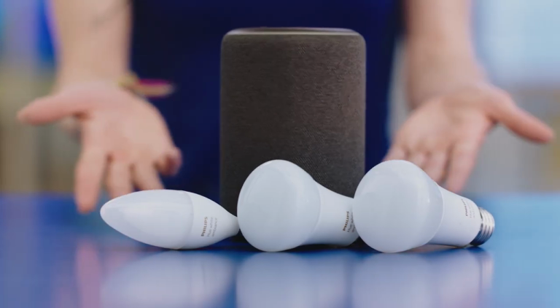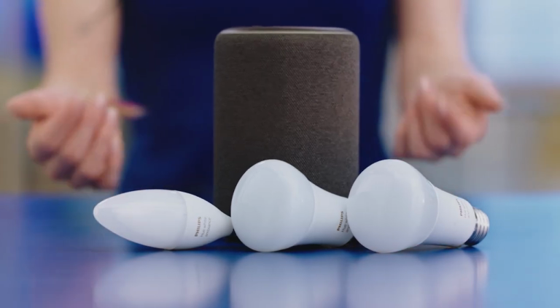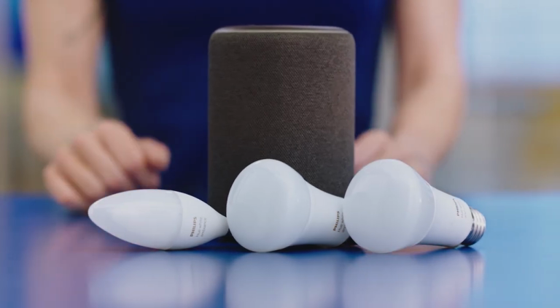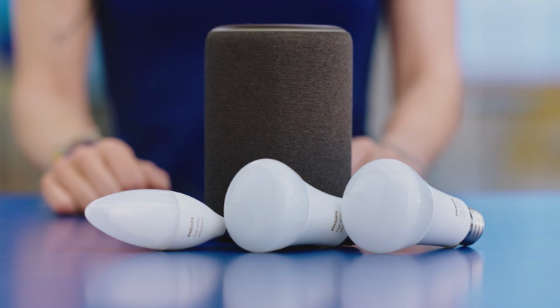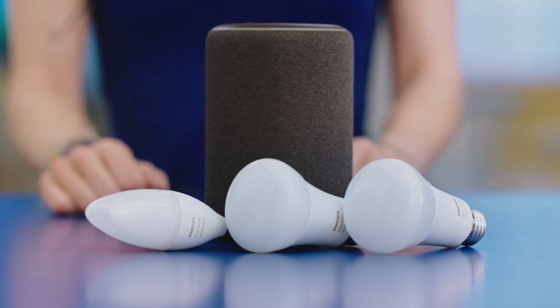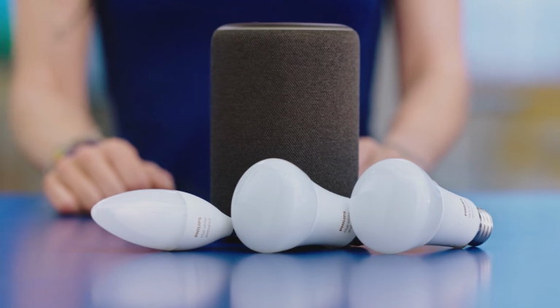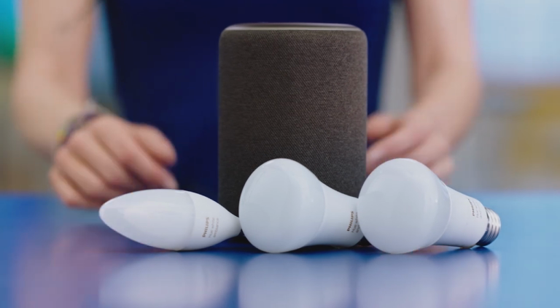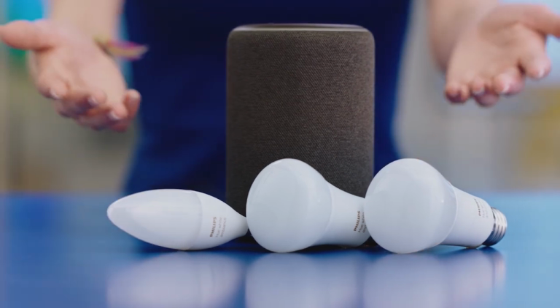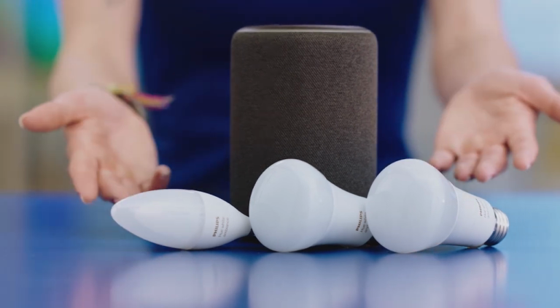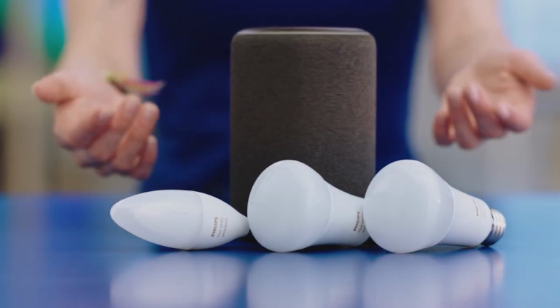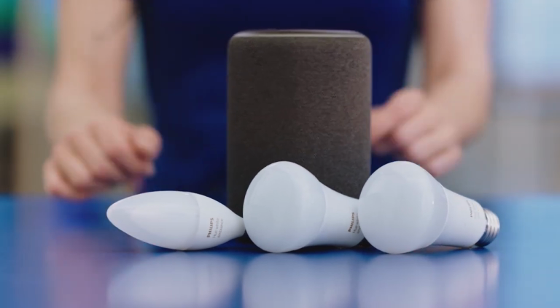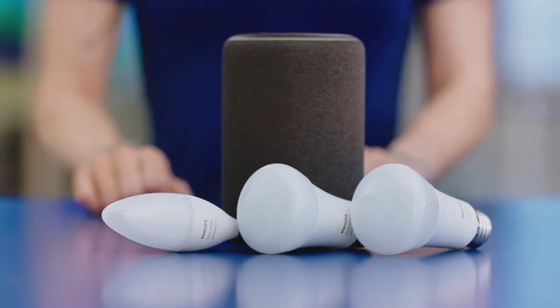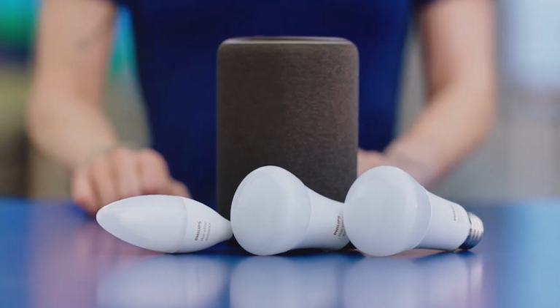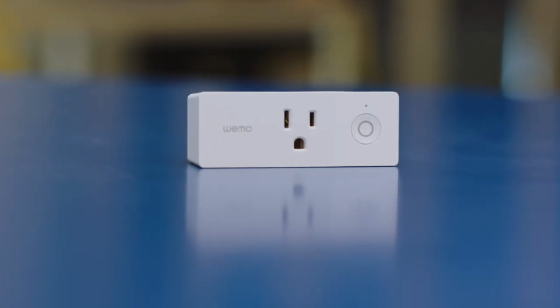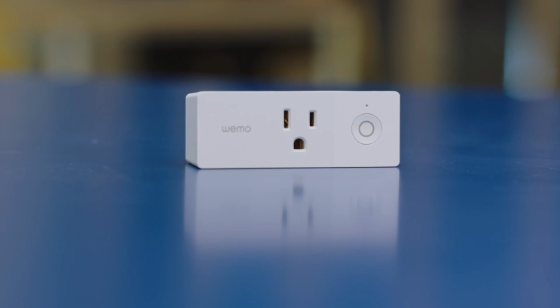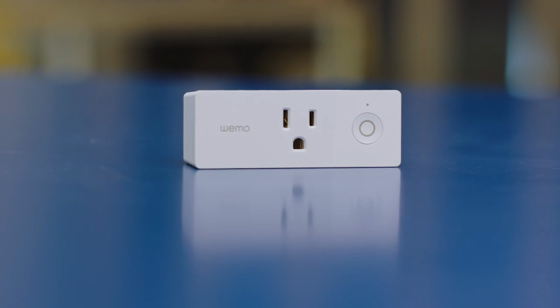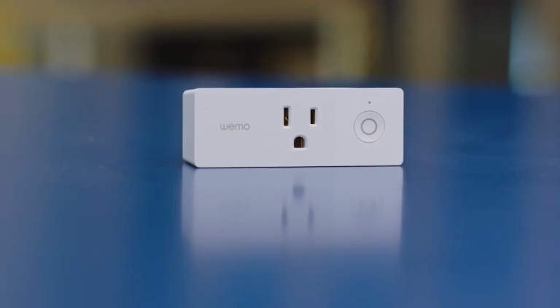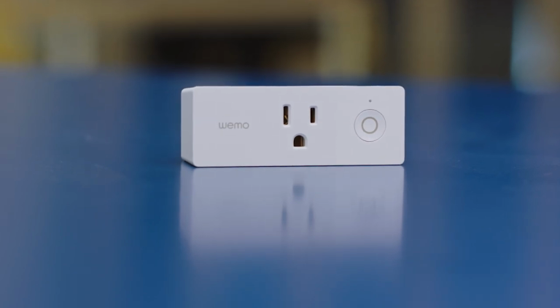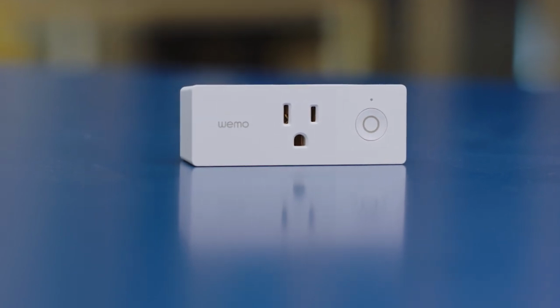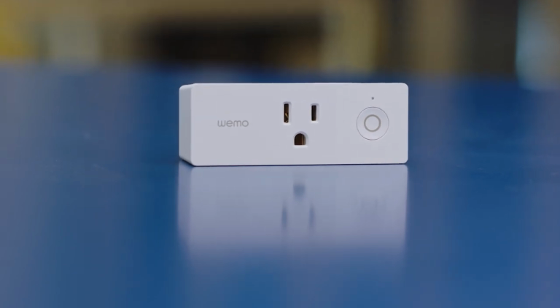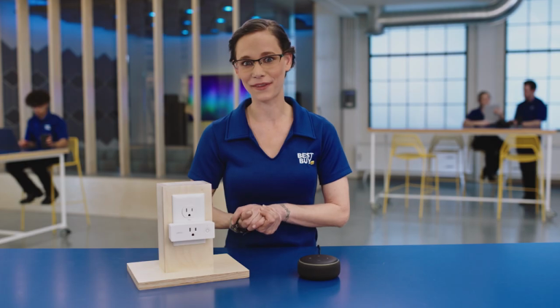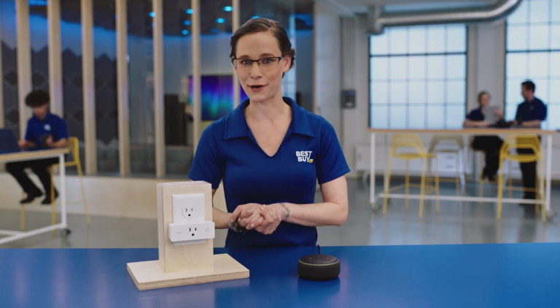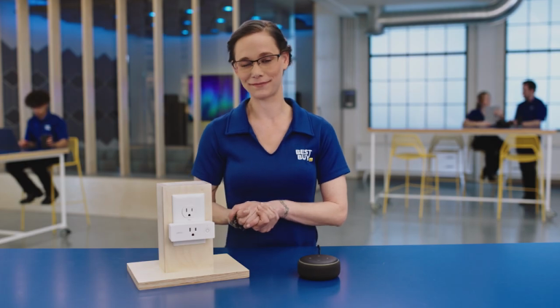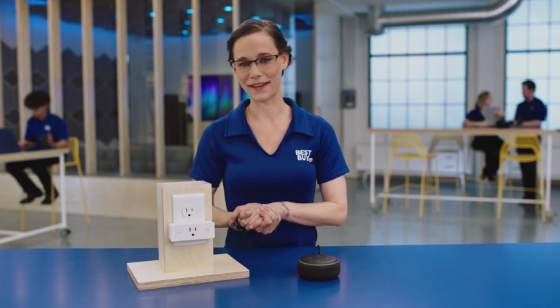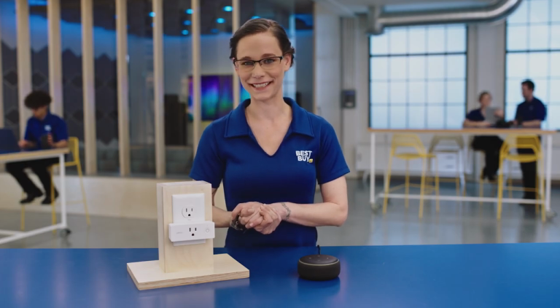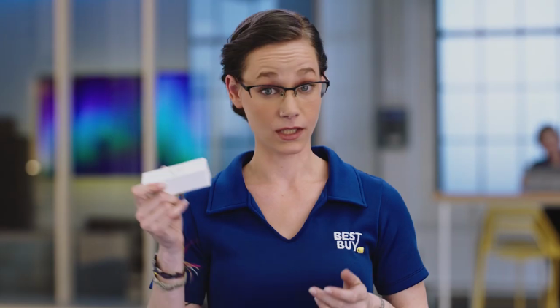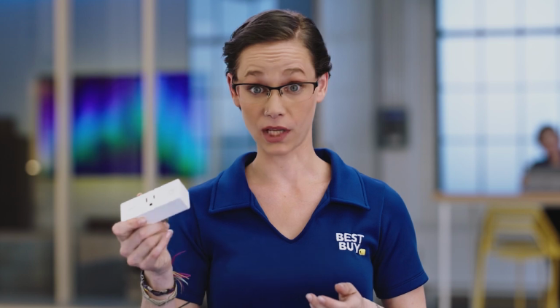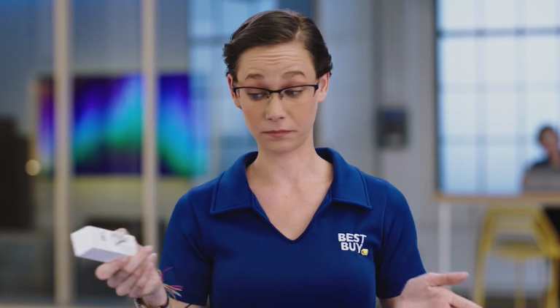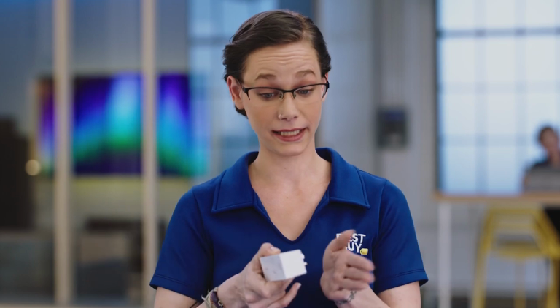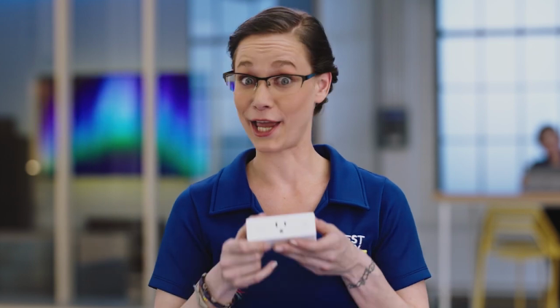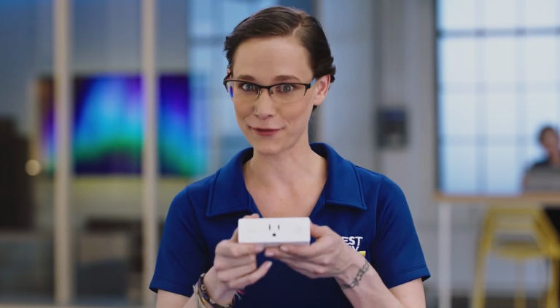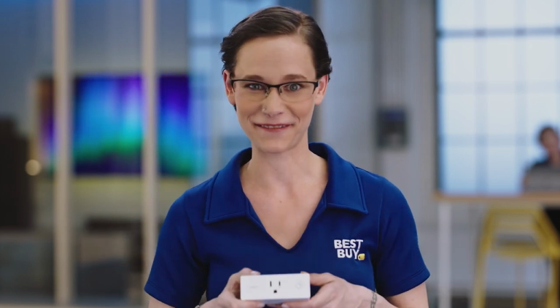Smart lights come in many shapes, so they can fit in lamps, recessed lighting, and even ceiling fans. Smart plugs are a very cost-effective way to smarten up the things in your home that aren't quite there yet. Smart plug, plug it in, and you're voice activated.